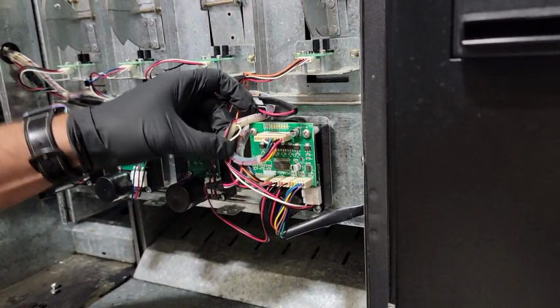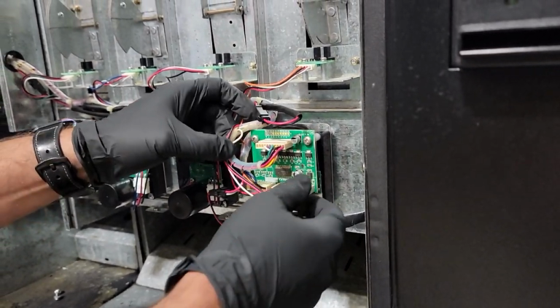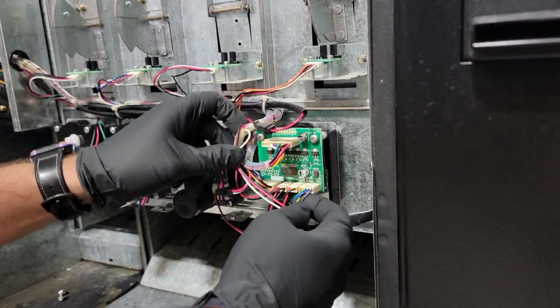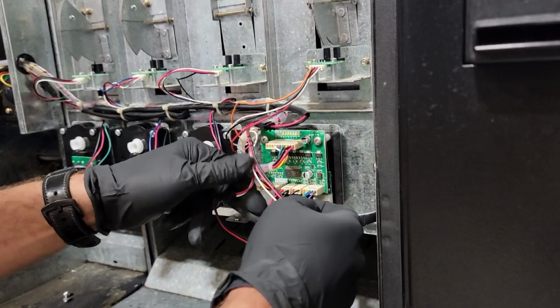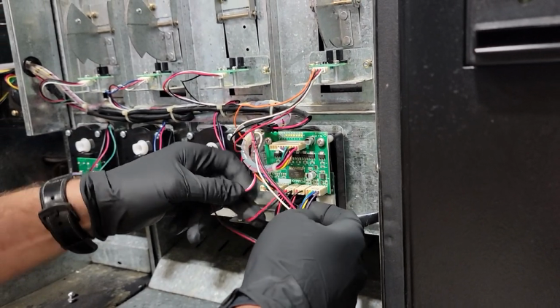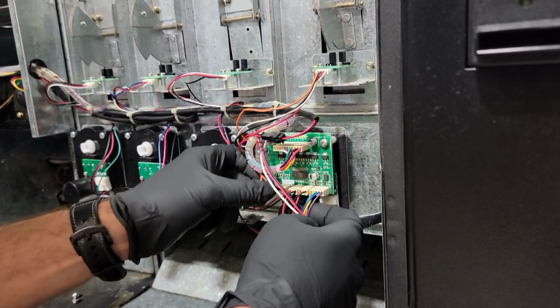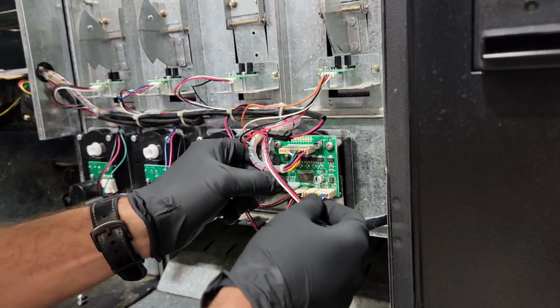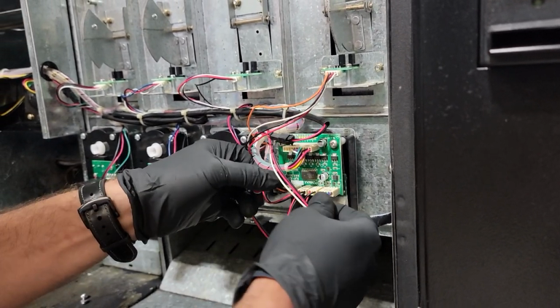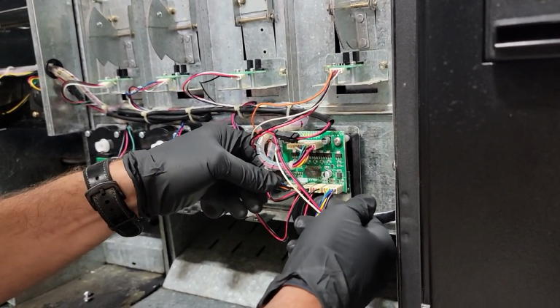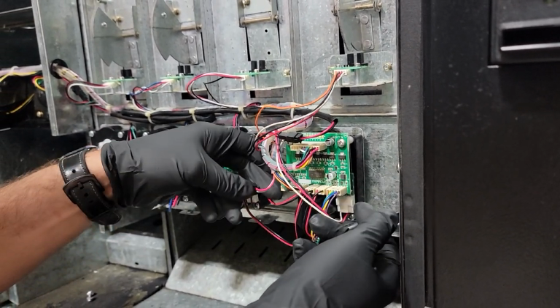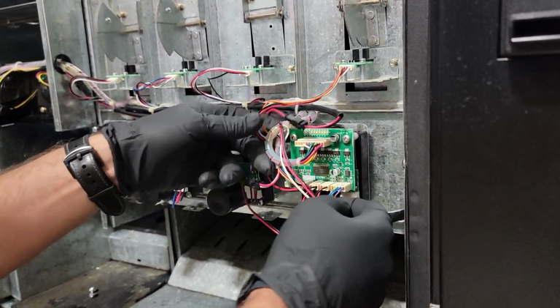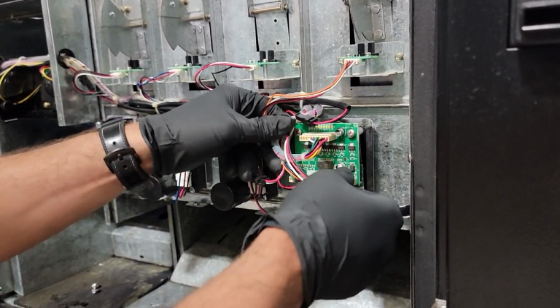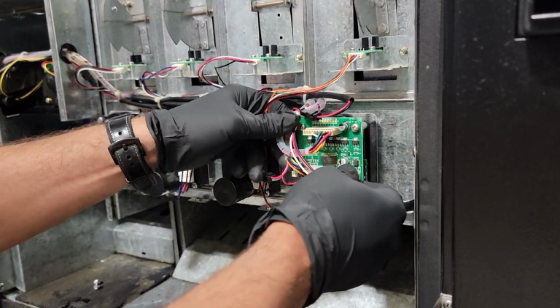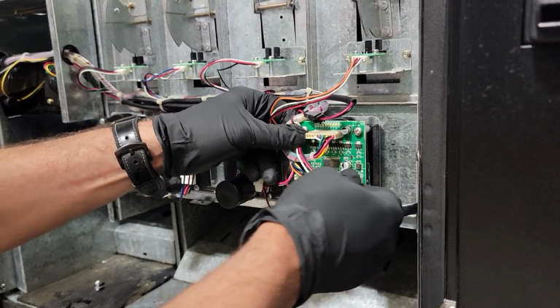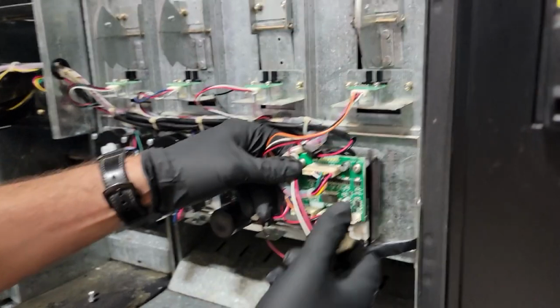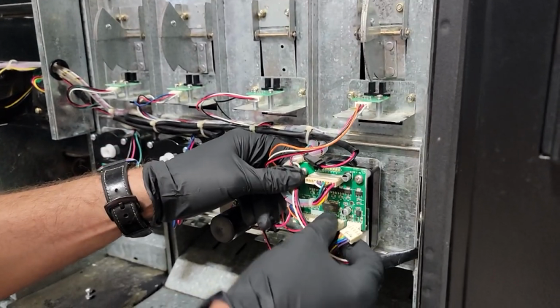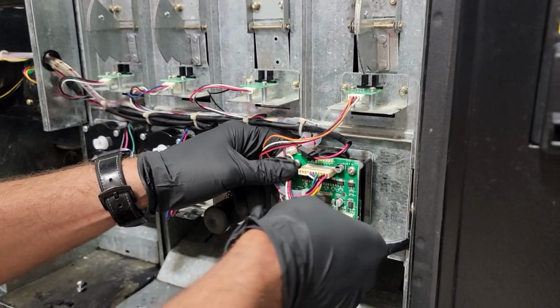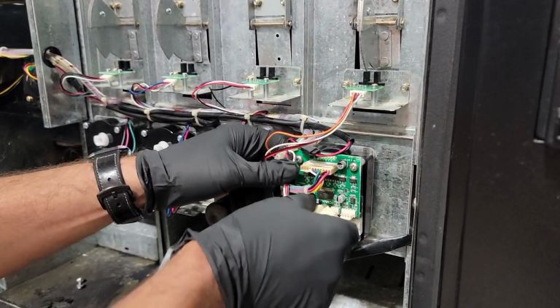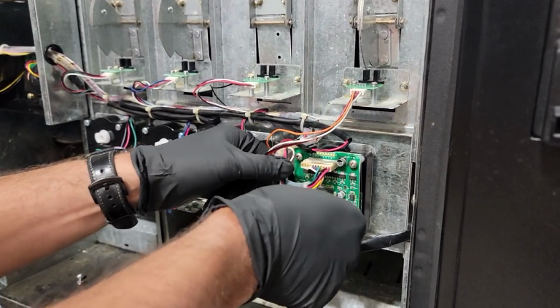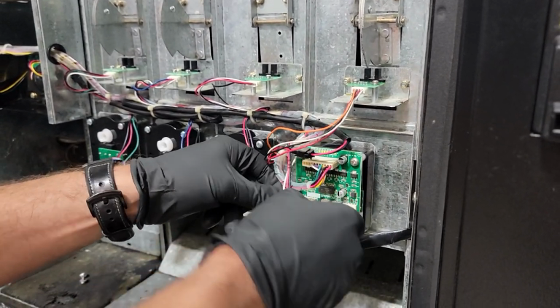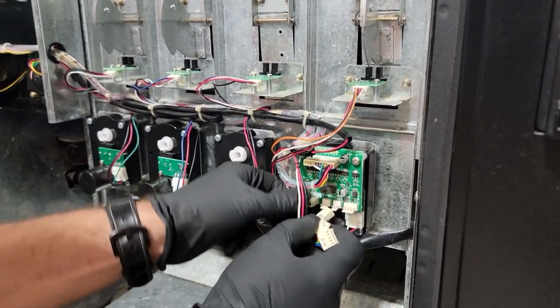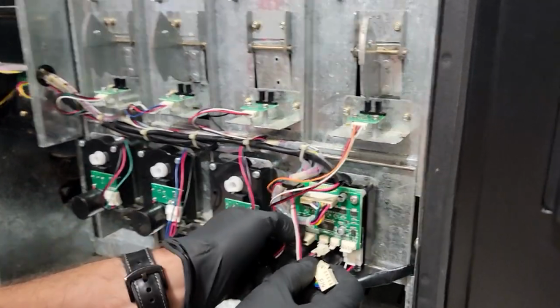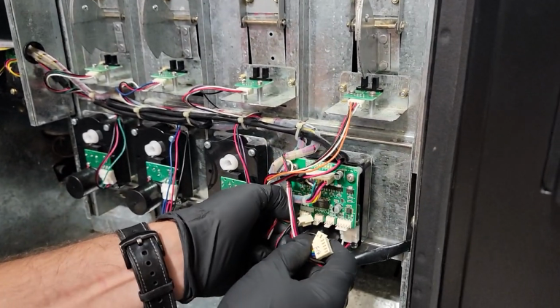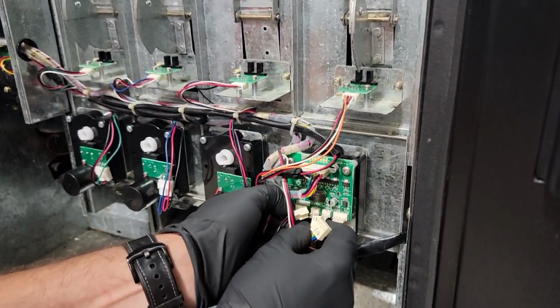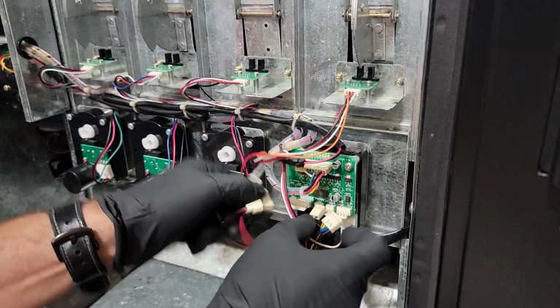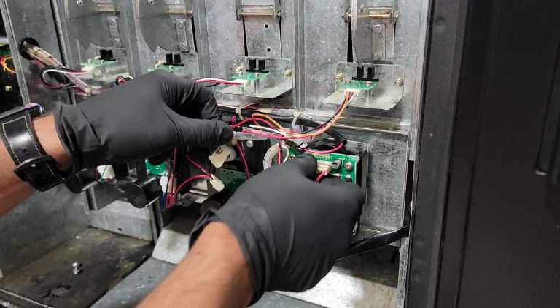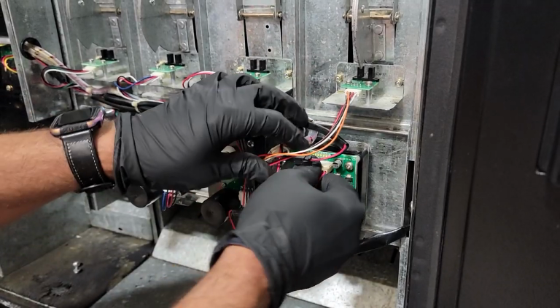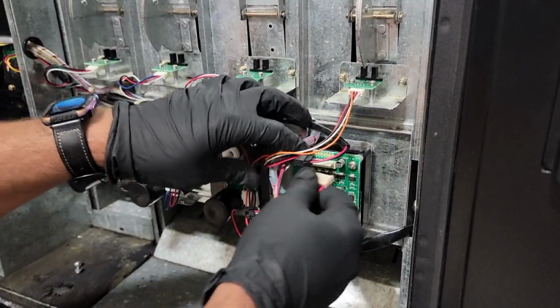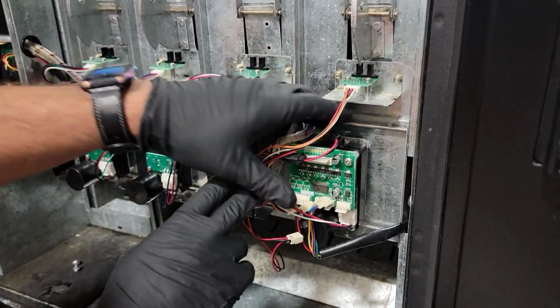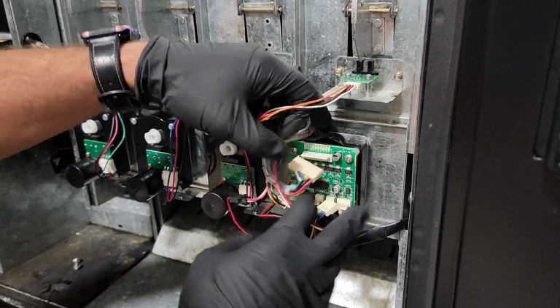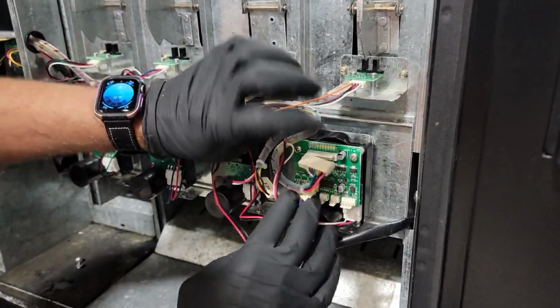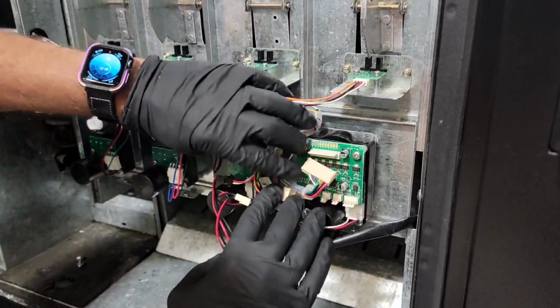First thing you're going to want to do is take a picture of it, just so you know where all your wires go. After that, you're going to remove each pin connector, just like so, and get those out of your way.